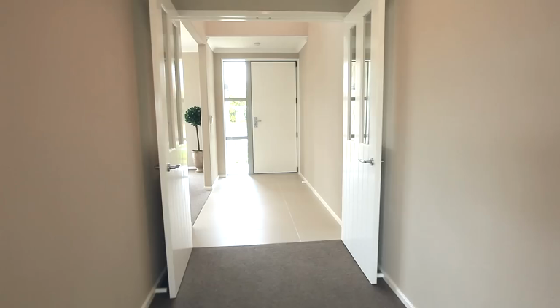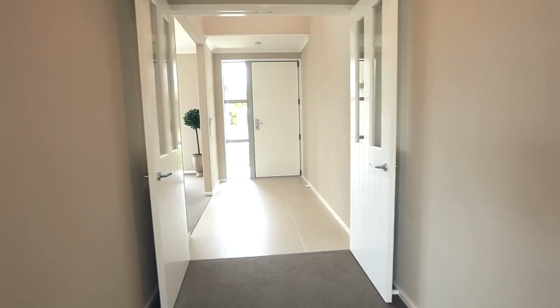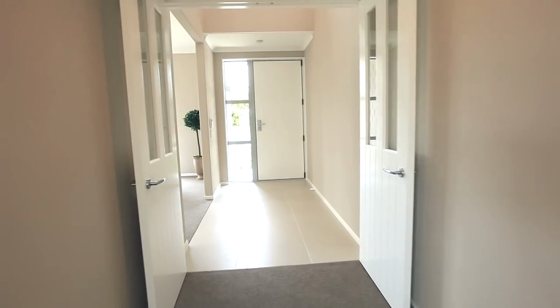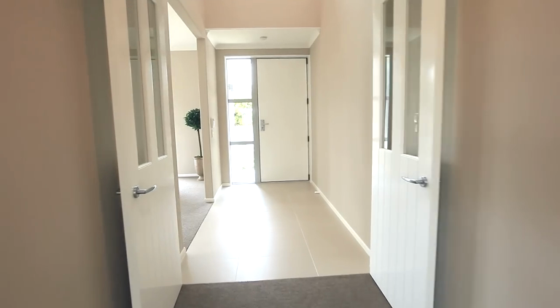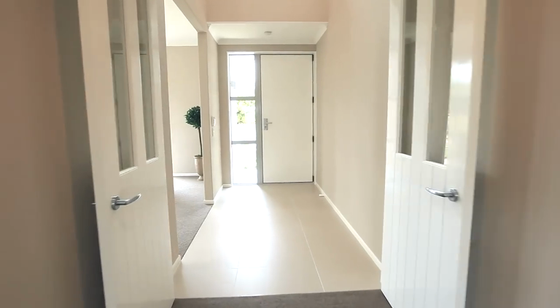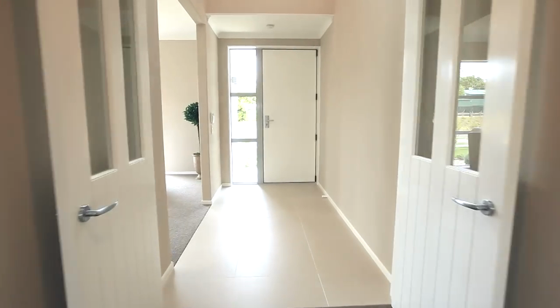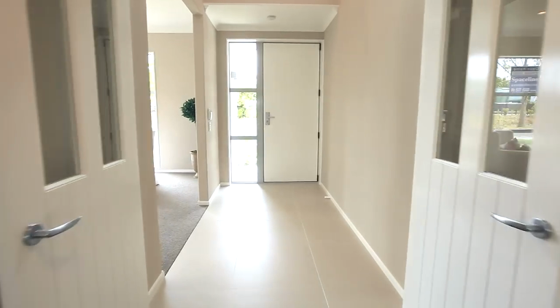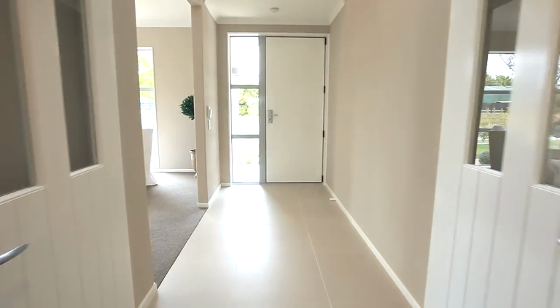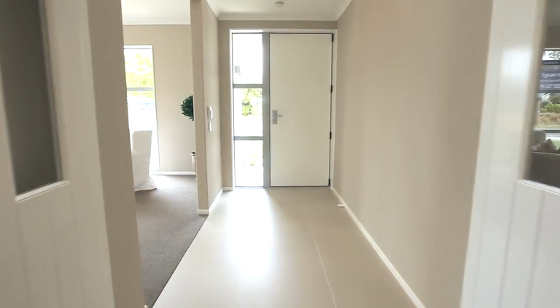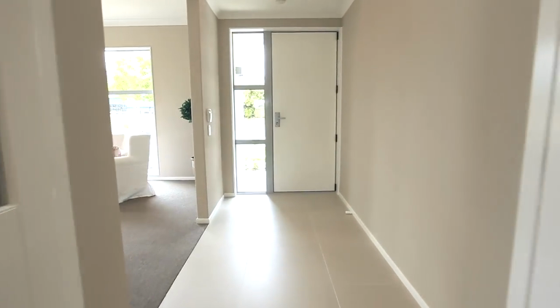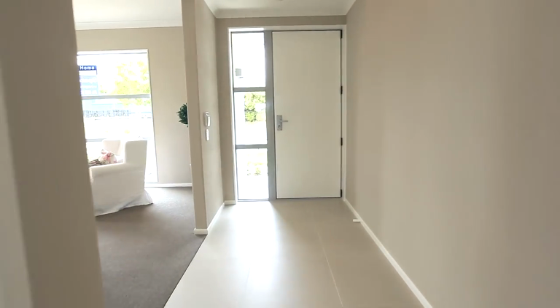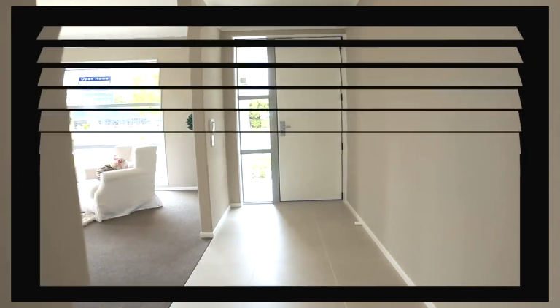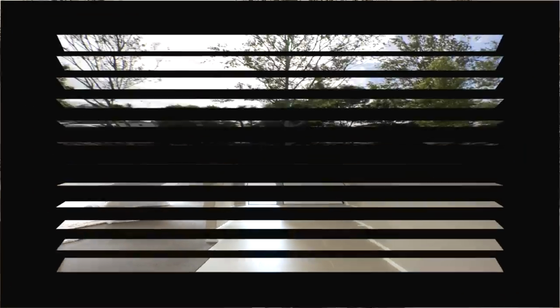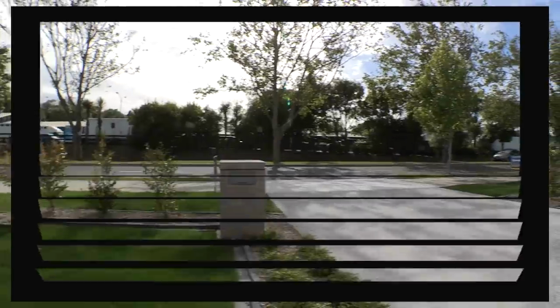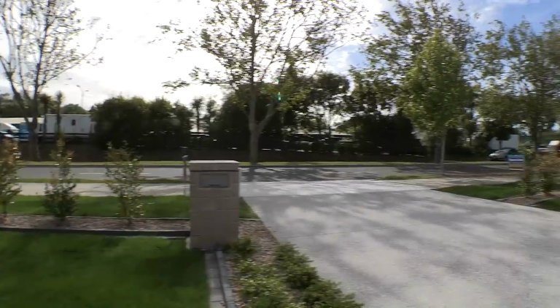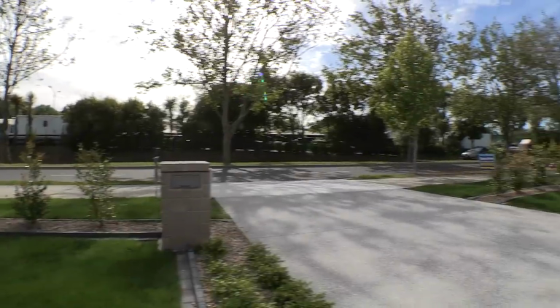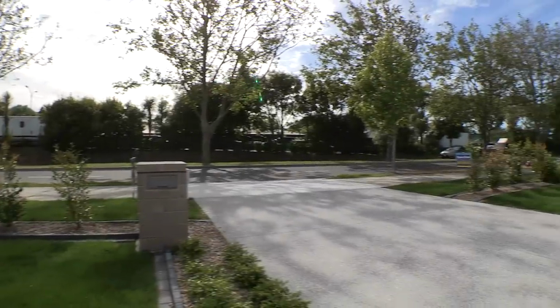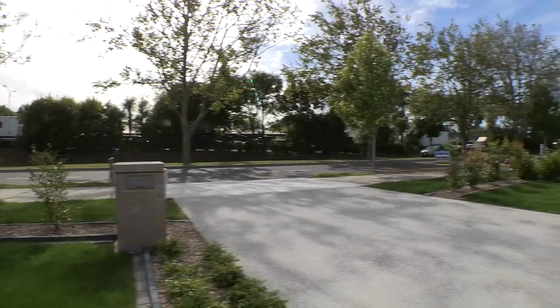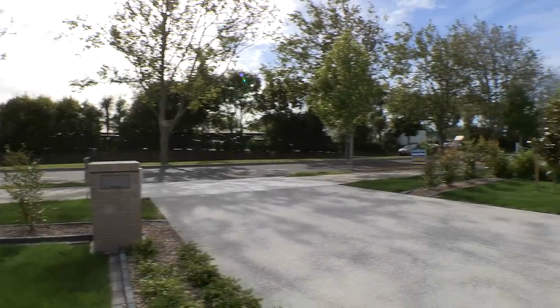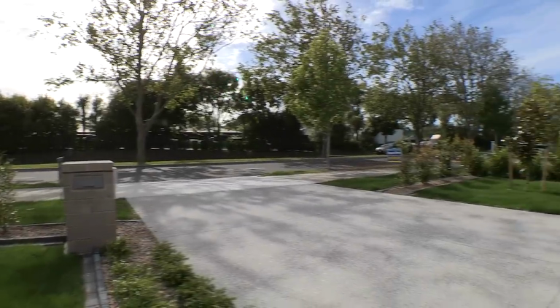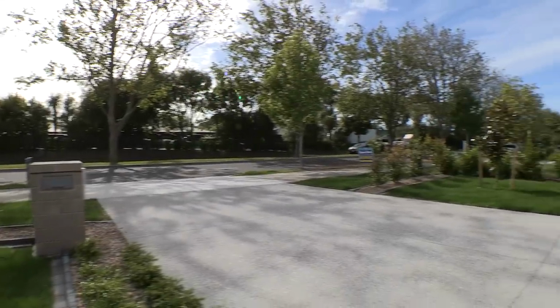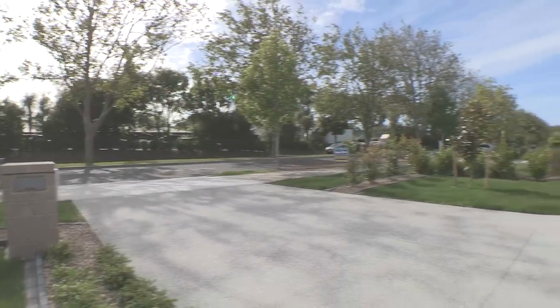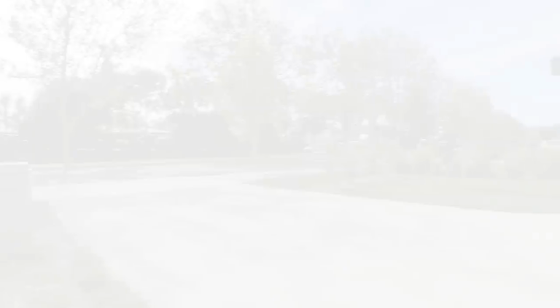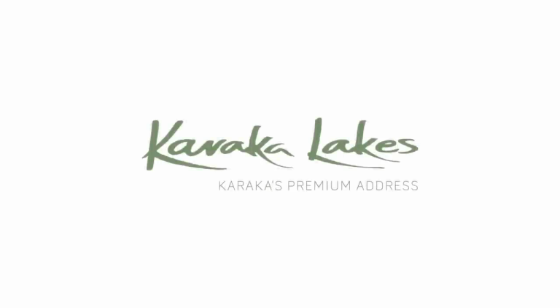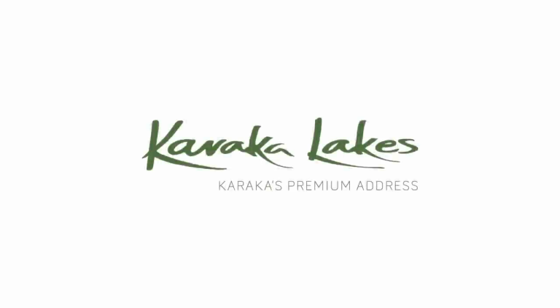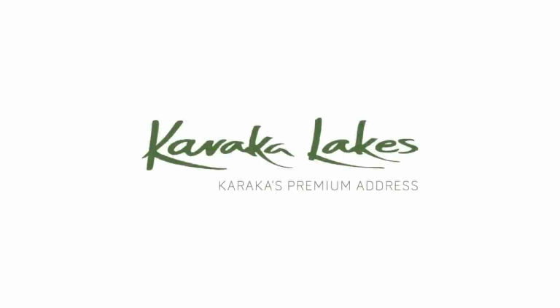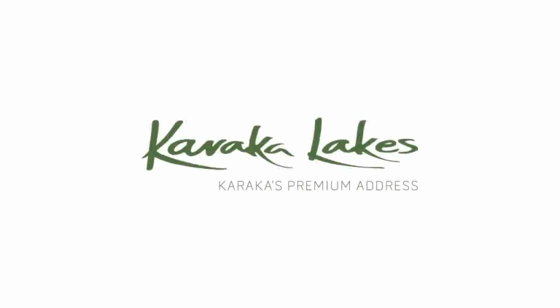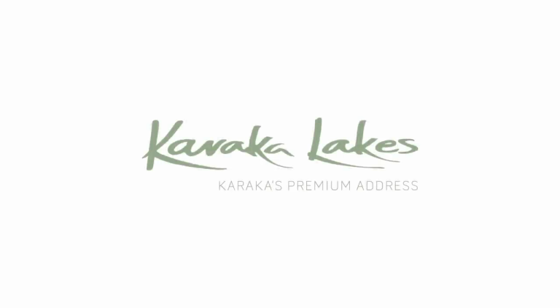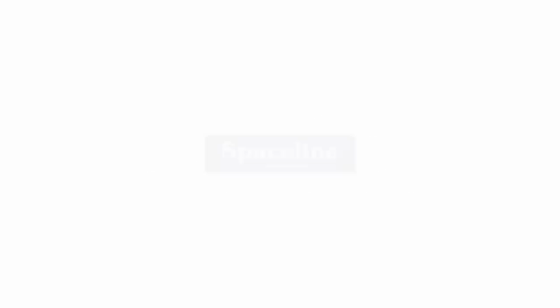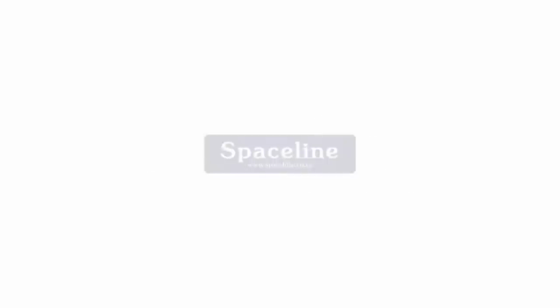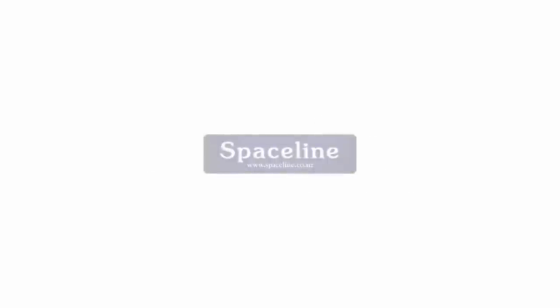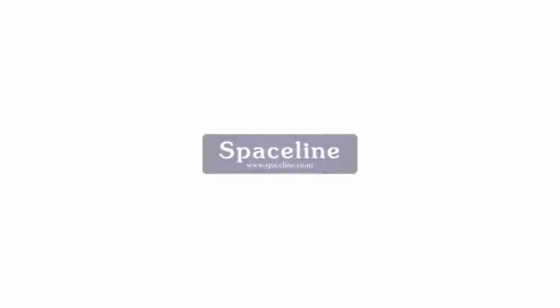Yet with easy motorway access to the city and airport, we invite you to visit this beautiful show home and experience for yourself this premium location.